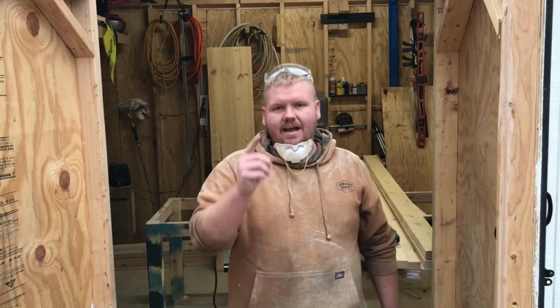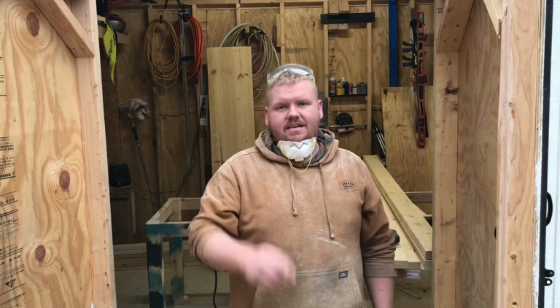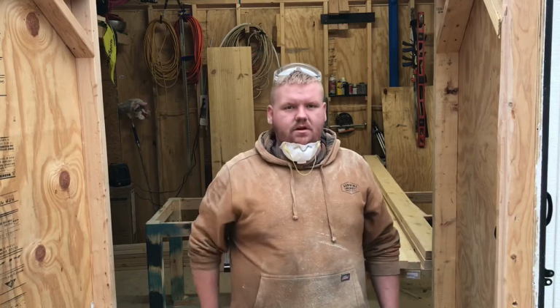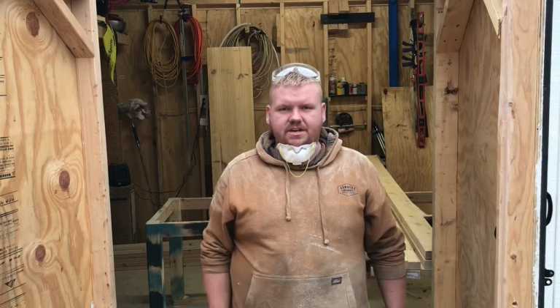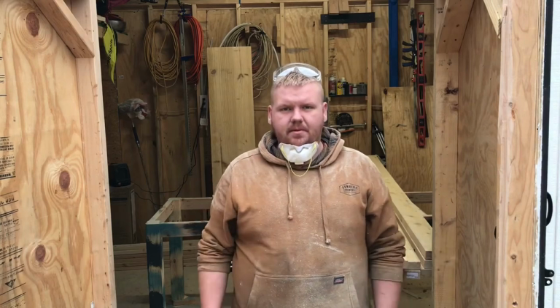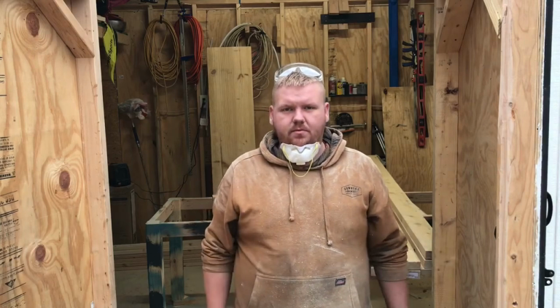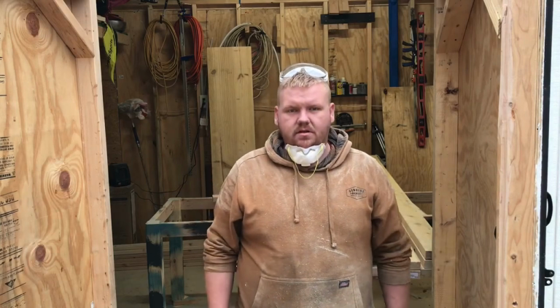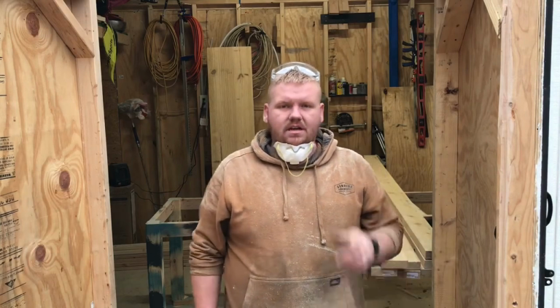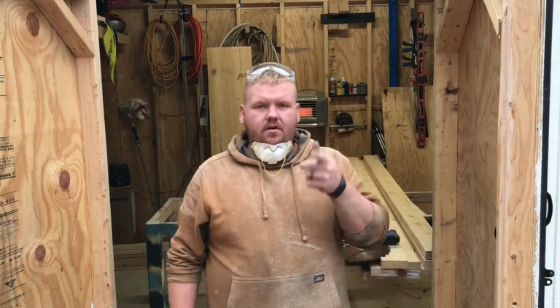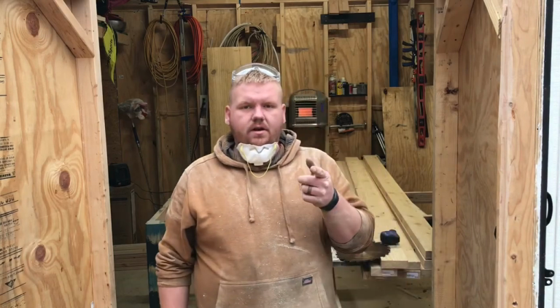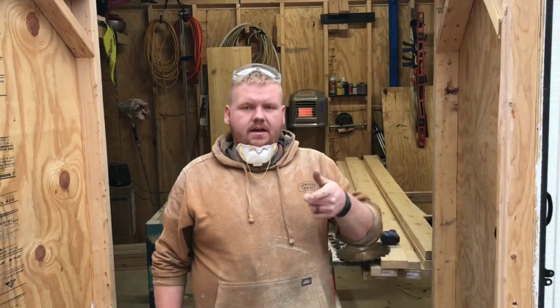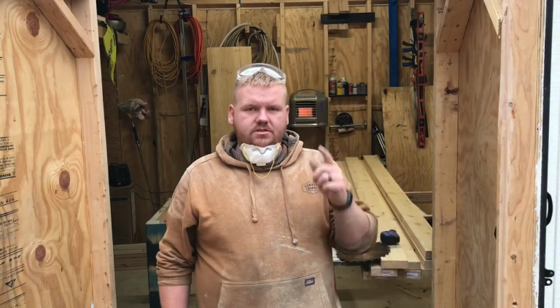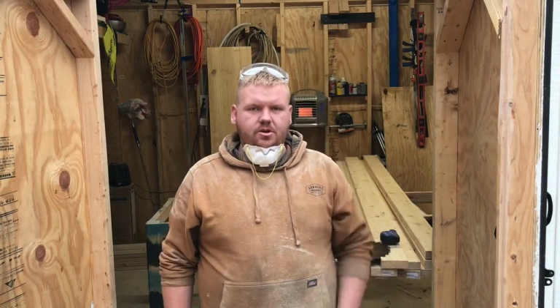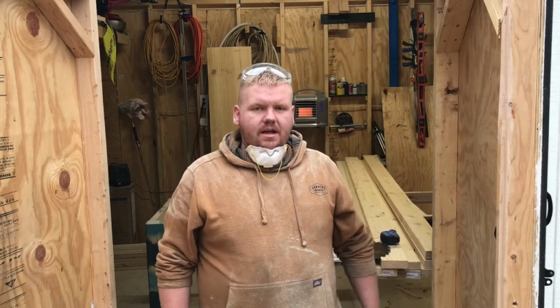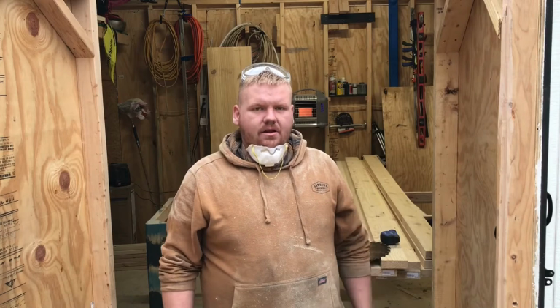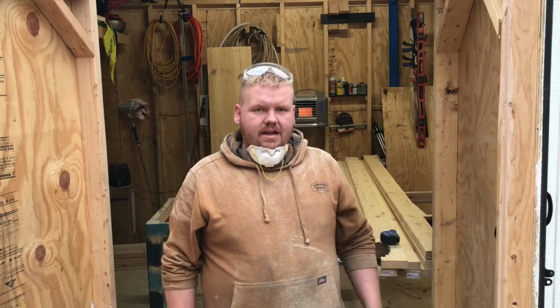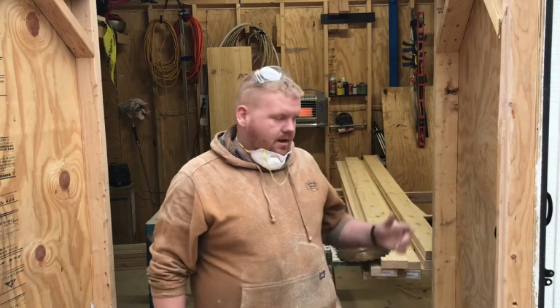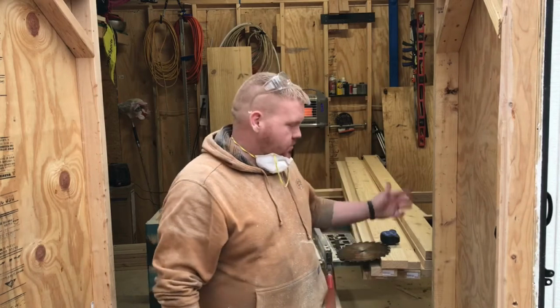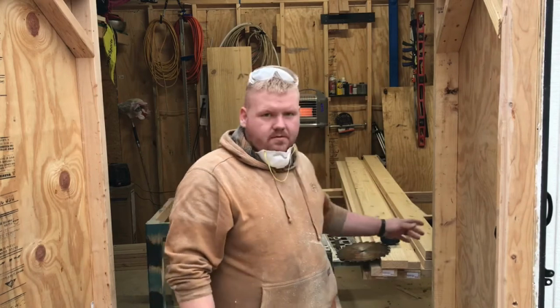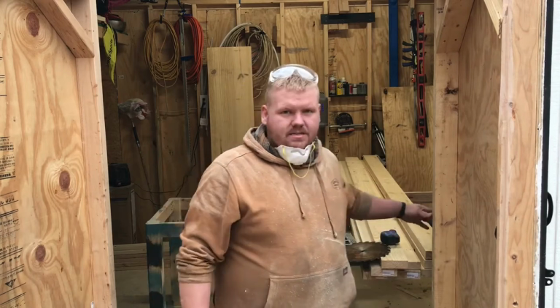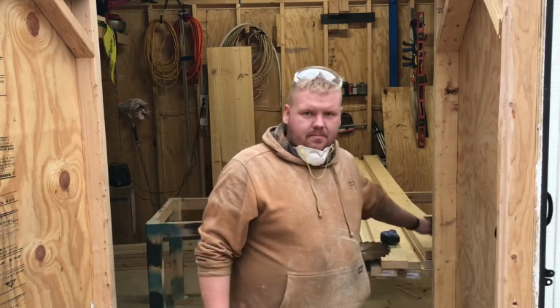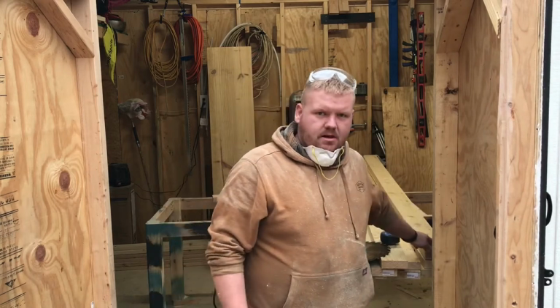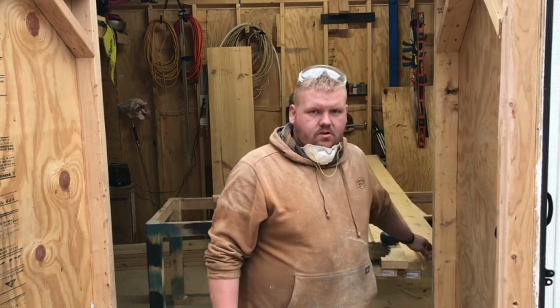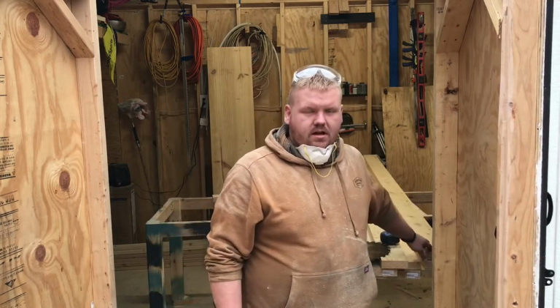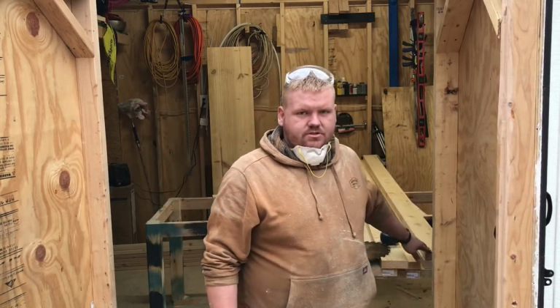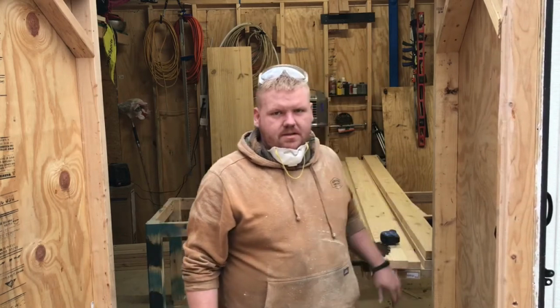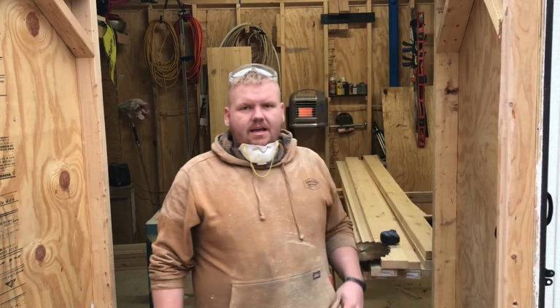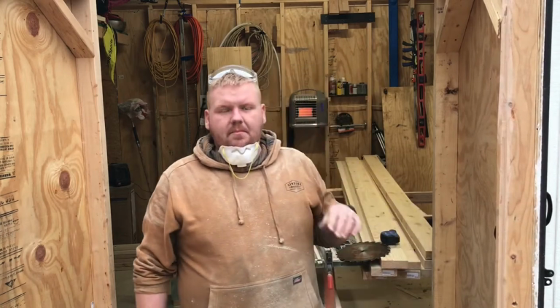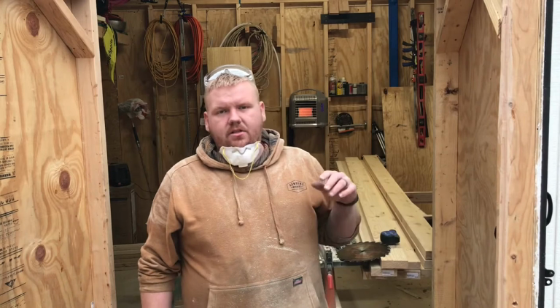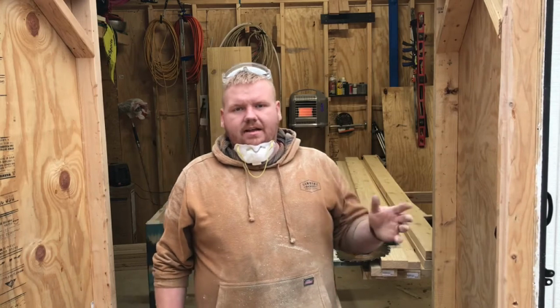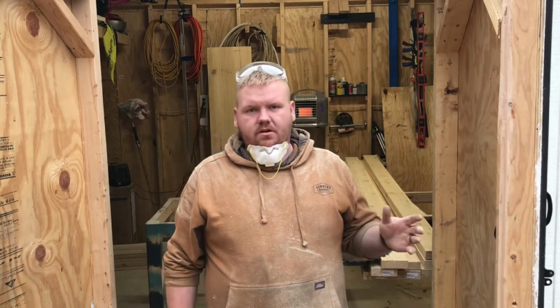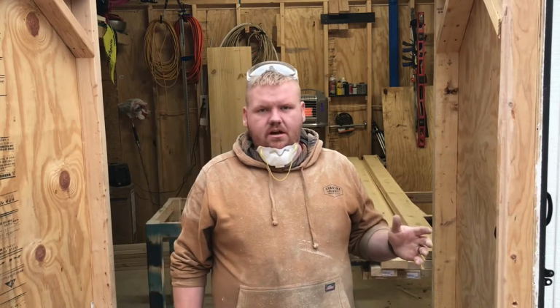Hey guys, thanks for watching GK Building and Woodworks. Very quickly I'm going to show you how to take plain wood from a big box store like Lowe's and make it look like it's rough sawn.